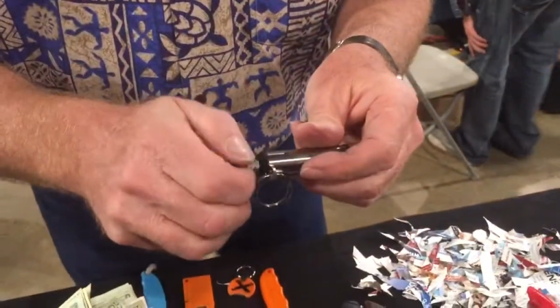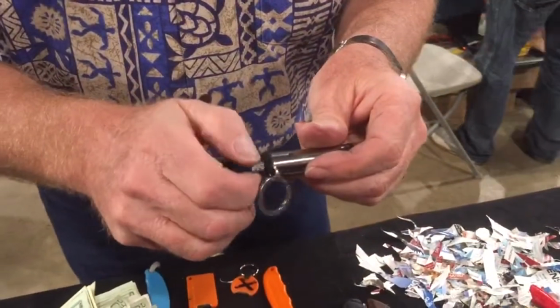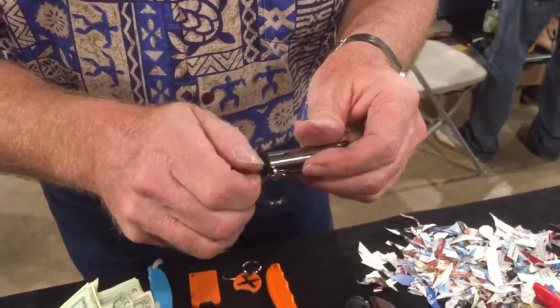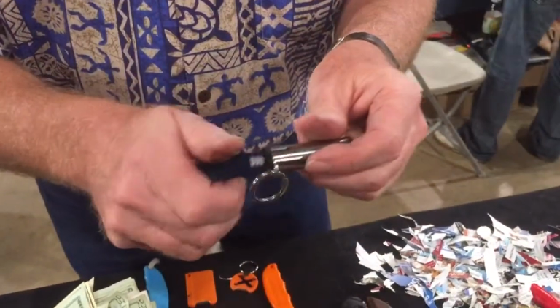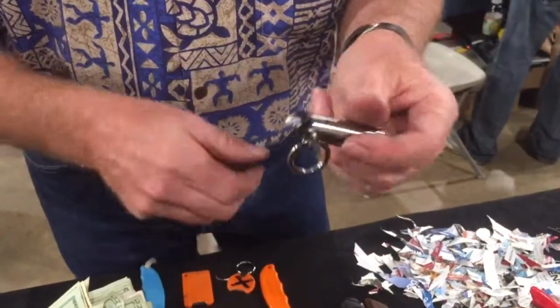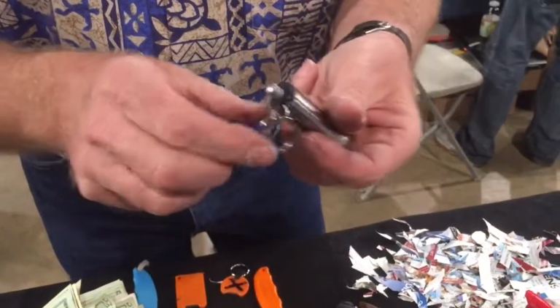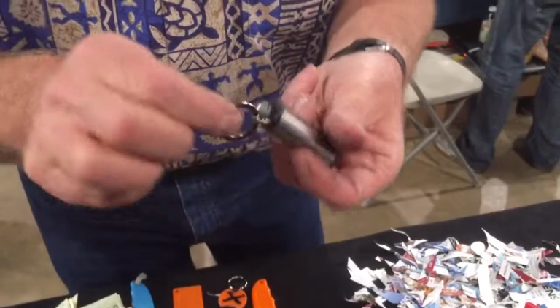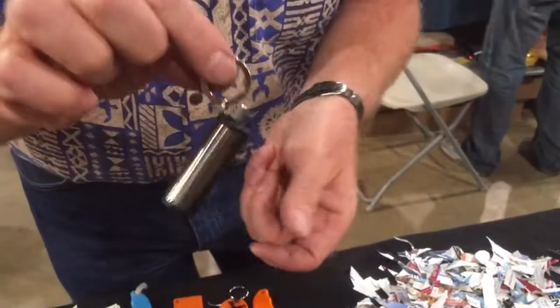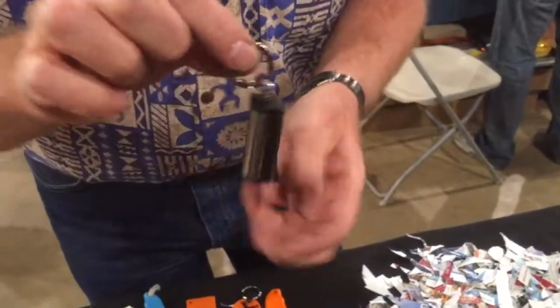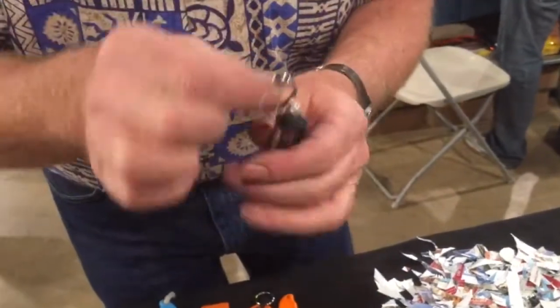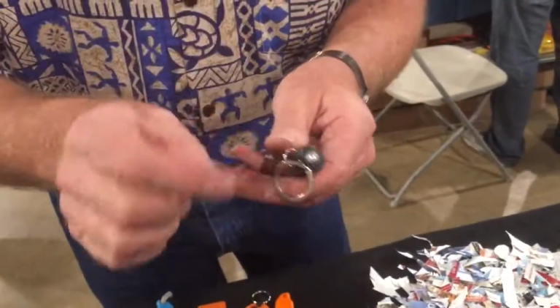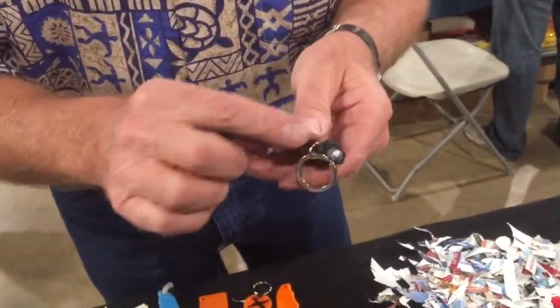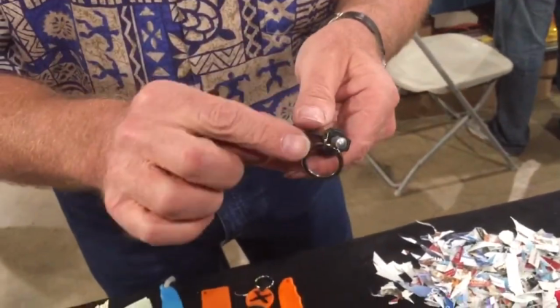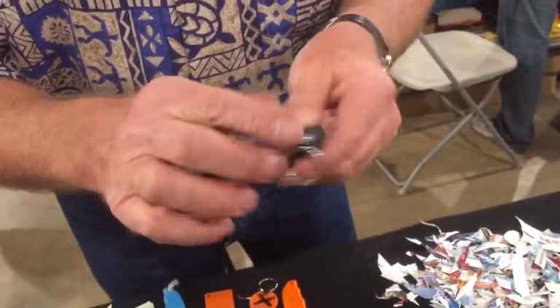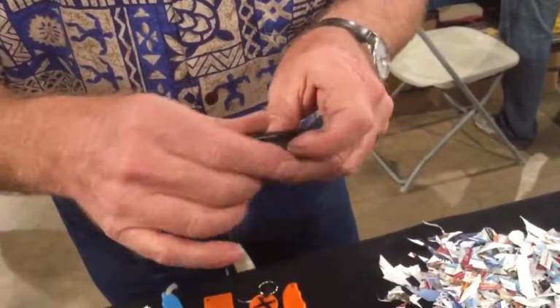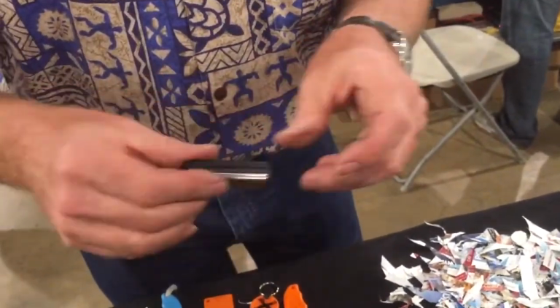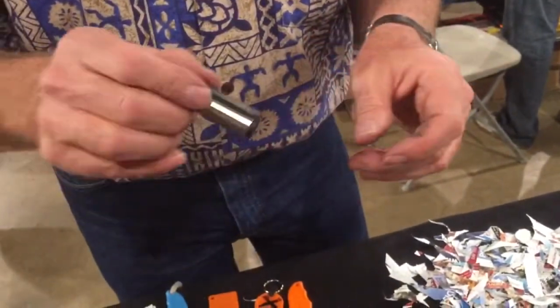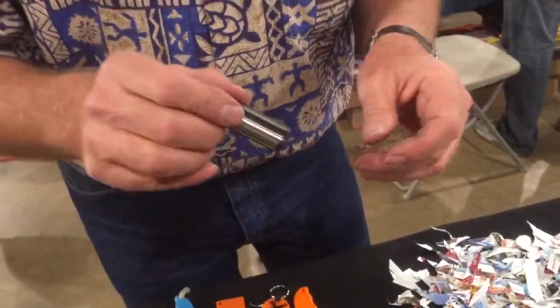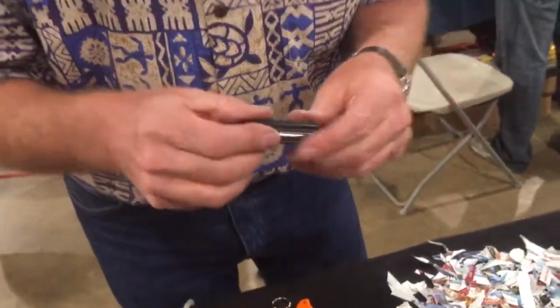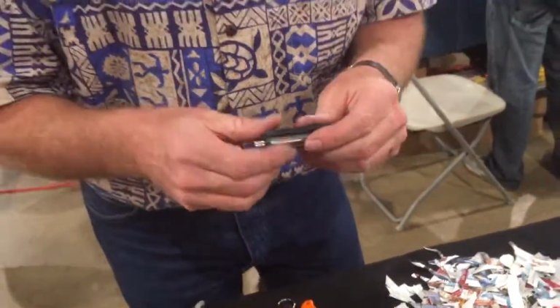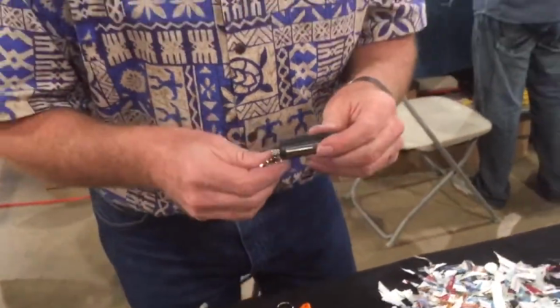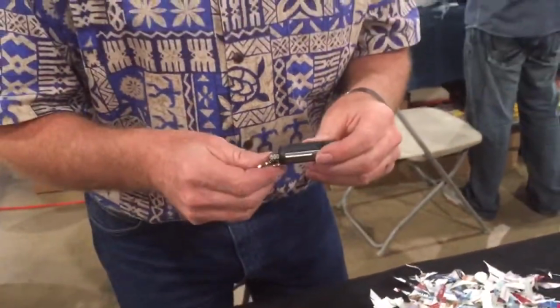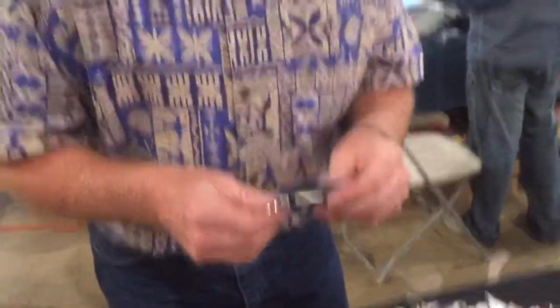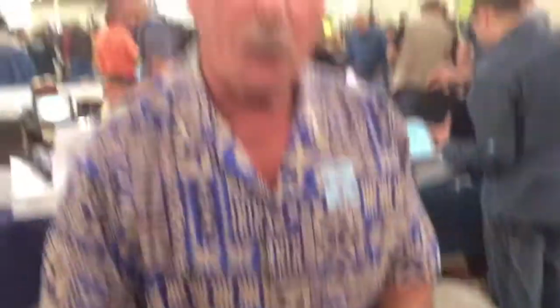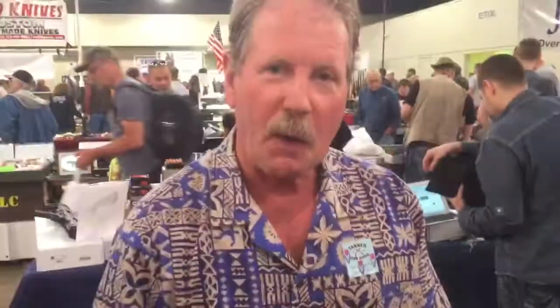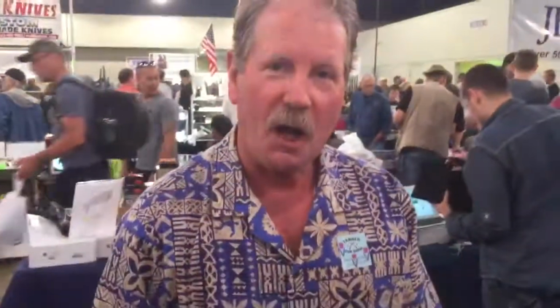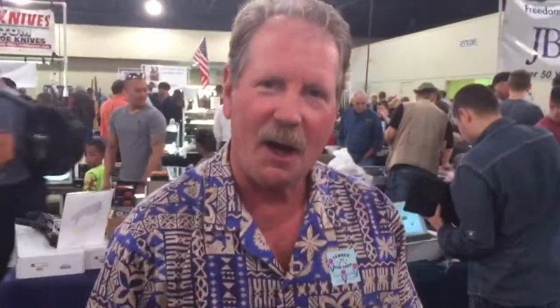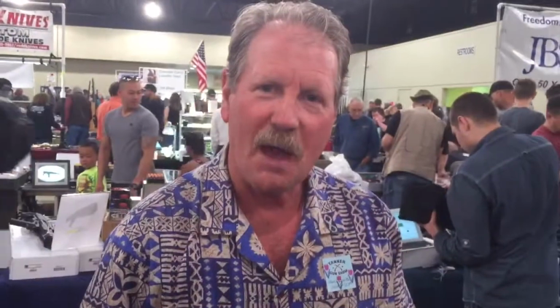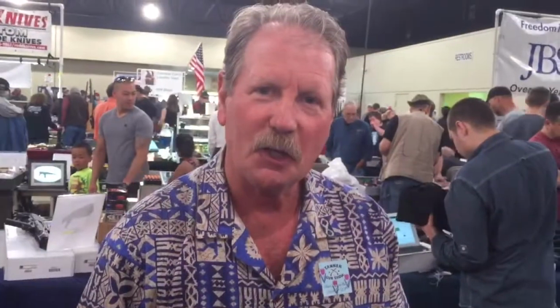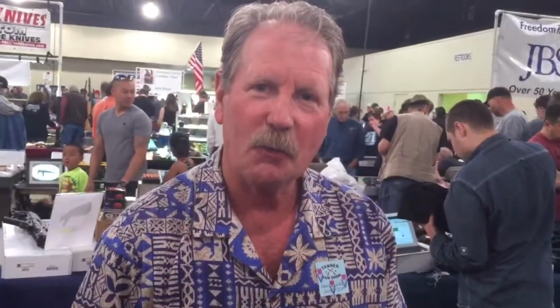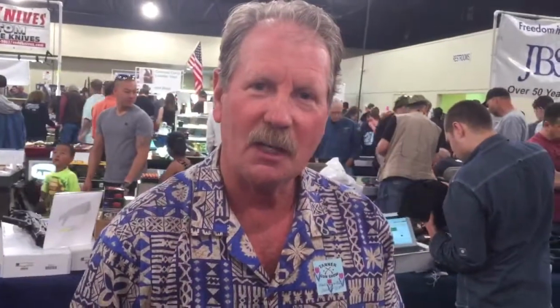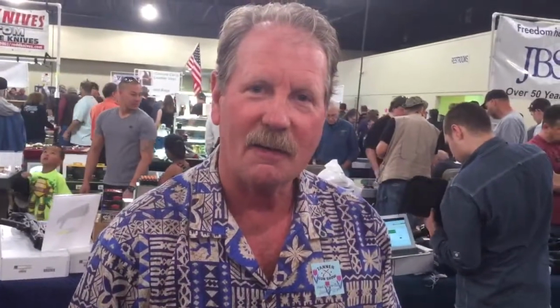Put that on your keys, or take it off and put it right in your pocket. This is BradSharpensBest.com — have a good day, we'll see you later.